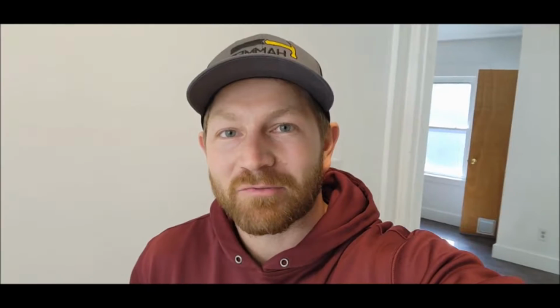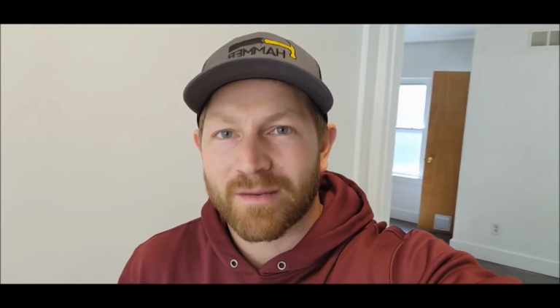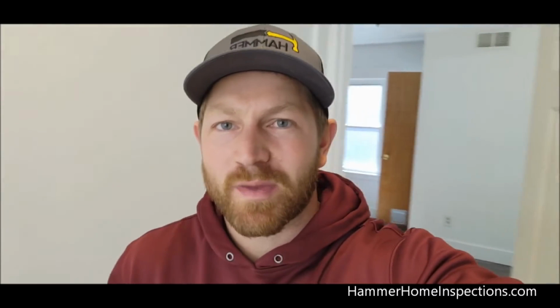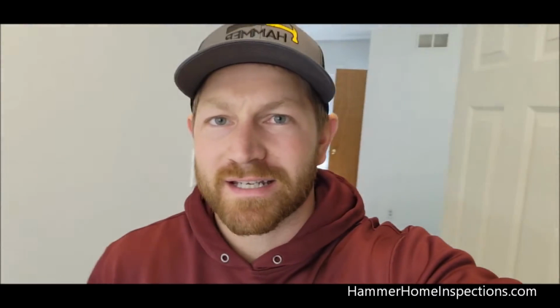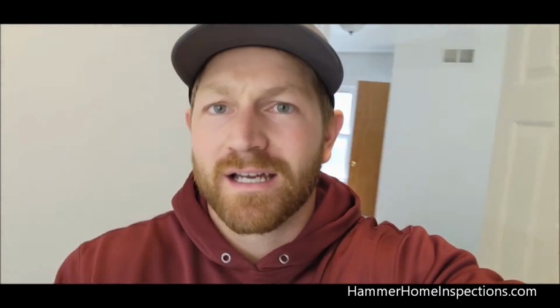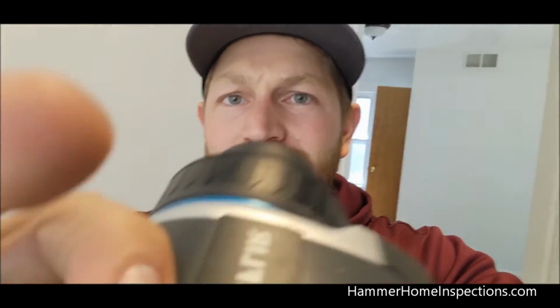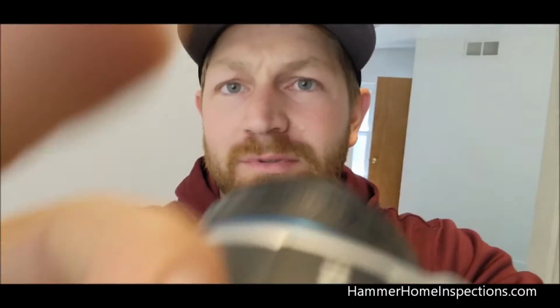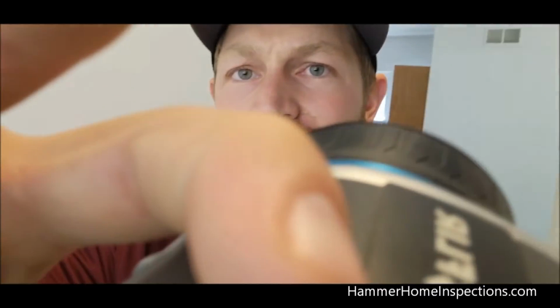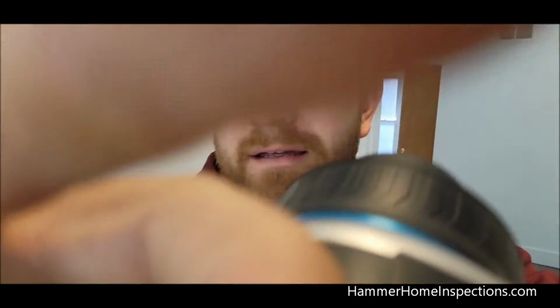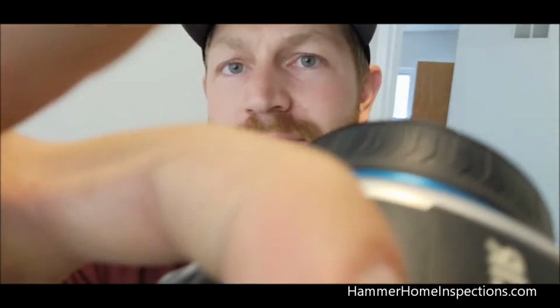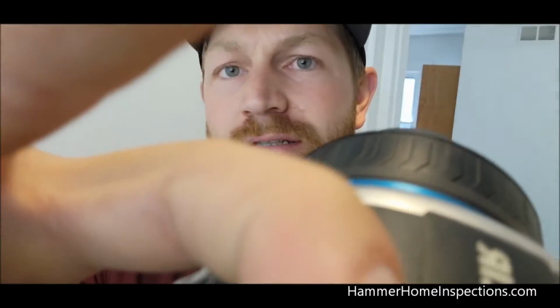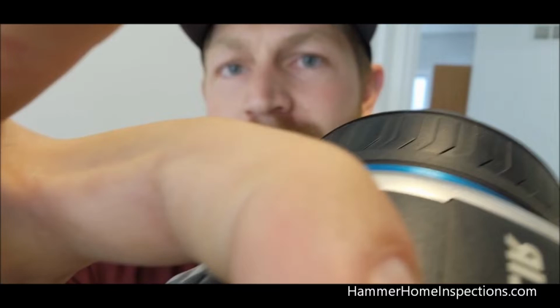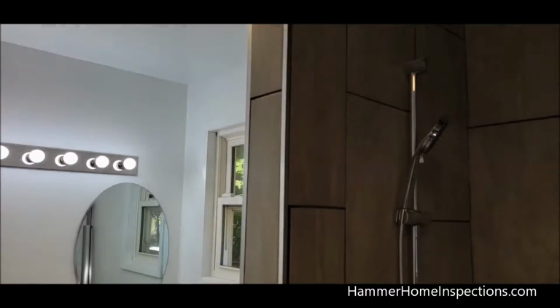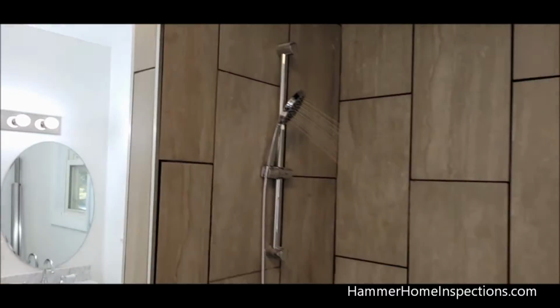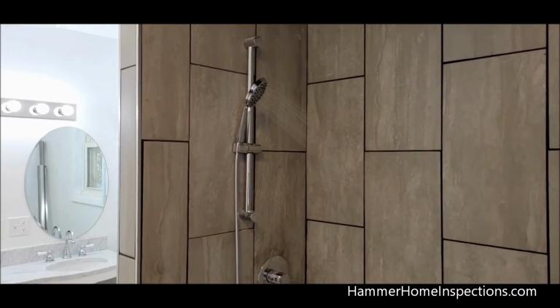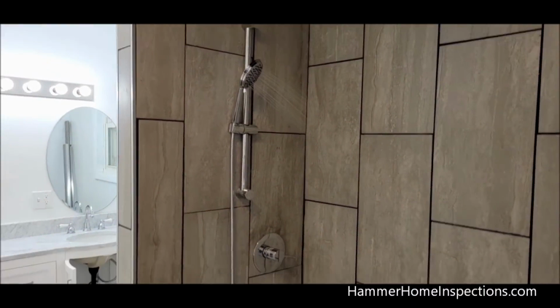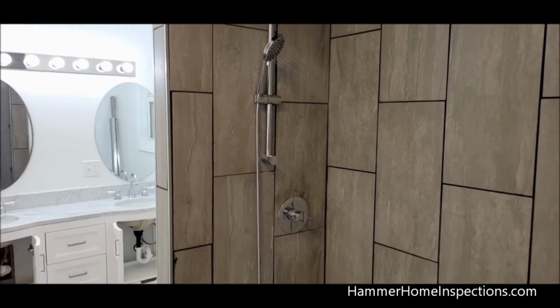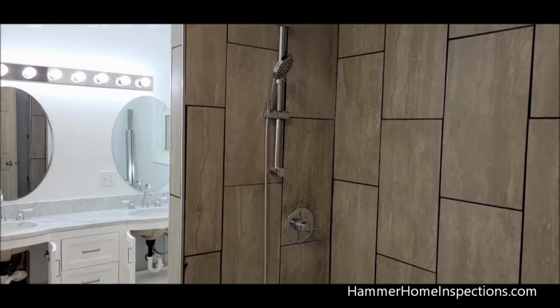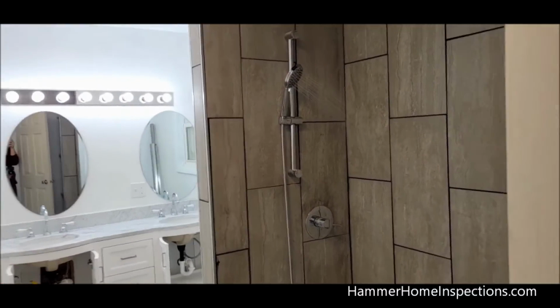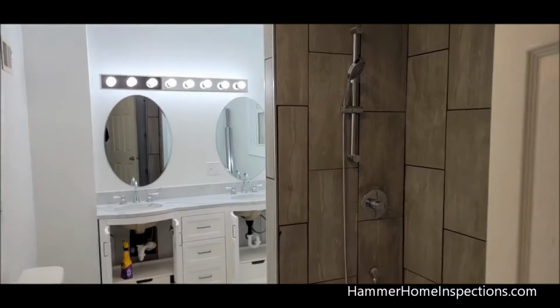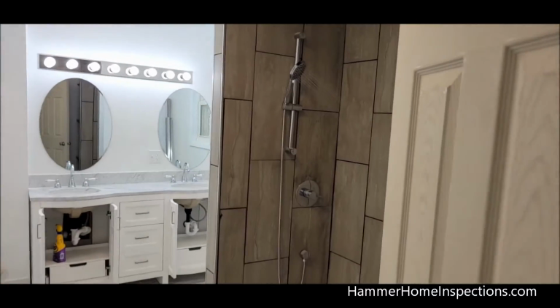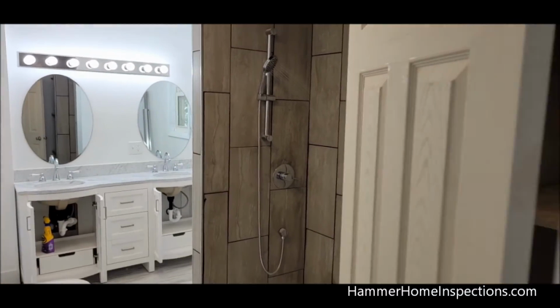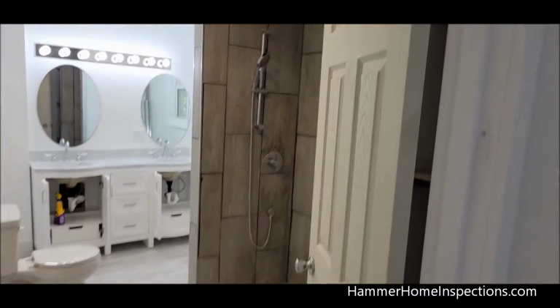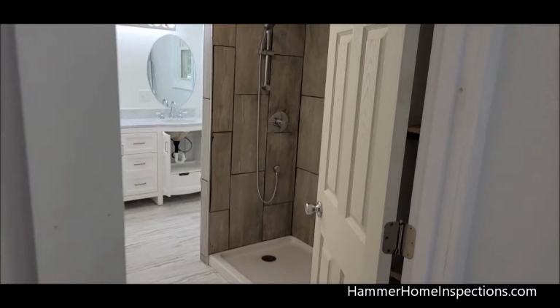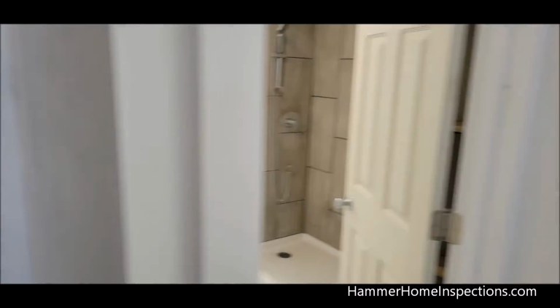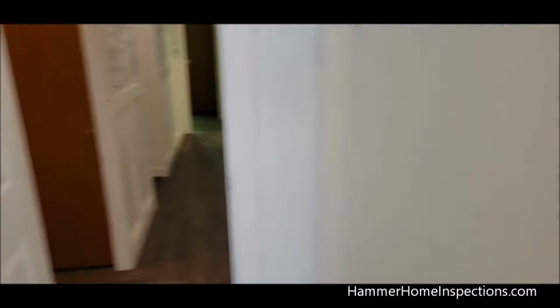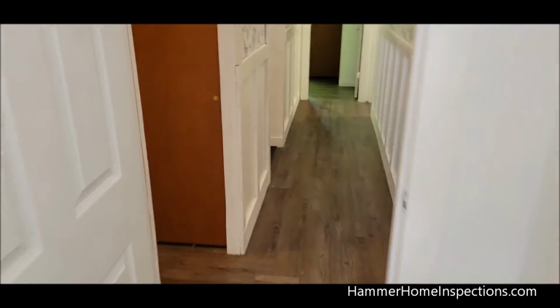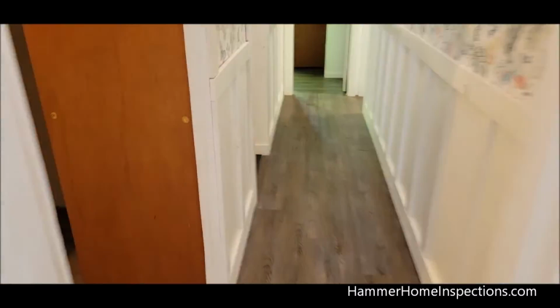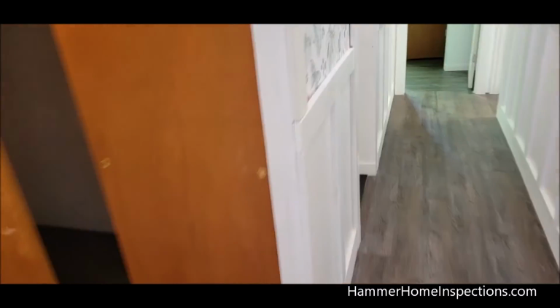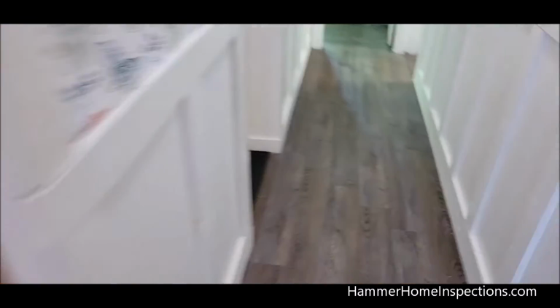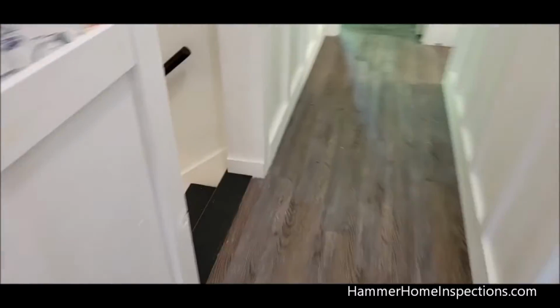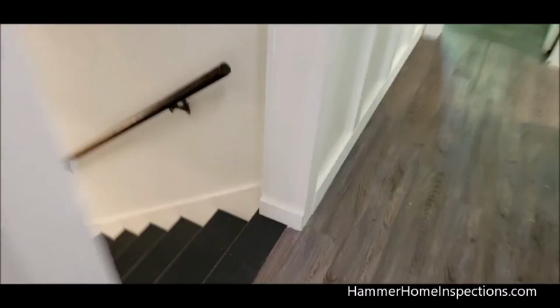Hey everybody, Hammer Home Inspections here, doing some thermal scans today. I wanted to show you something I found on a home inspection. So we've been running this bathroom, this shower here, on the second story for about 15 minutes now.